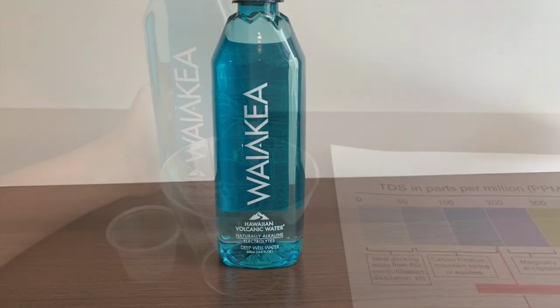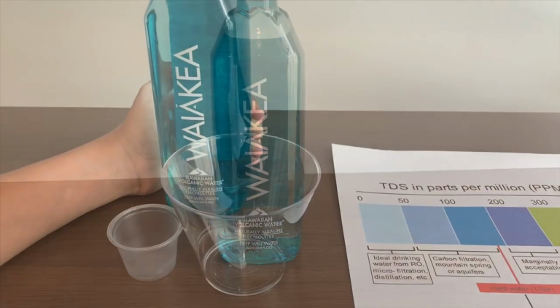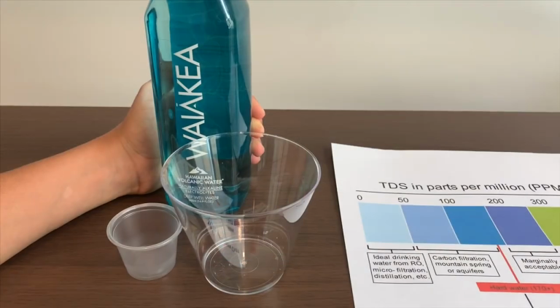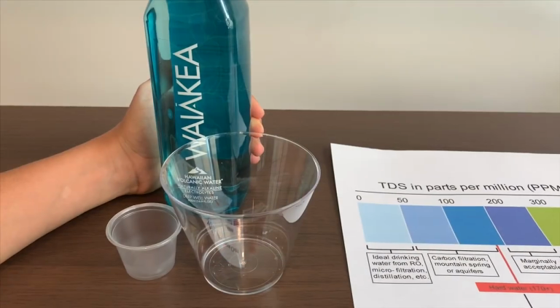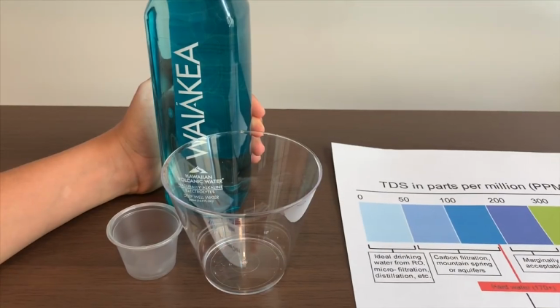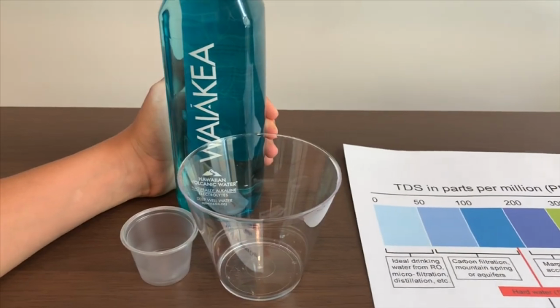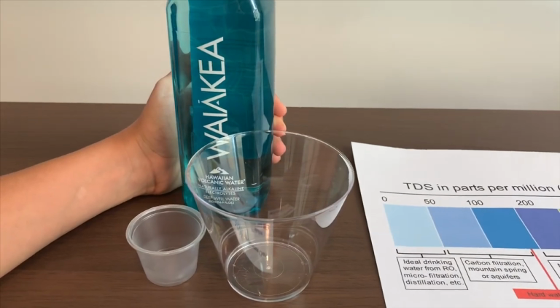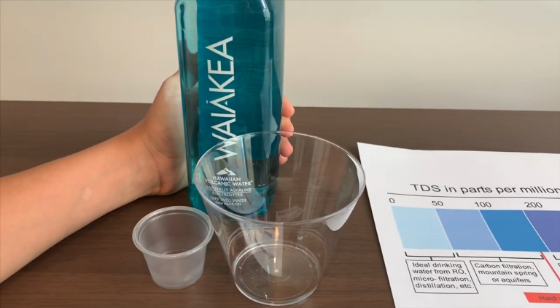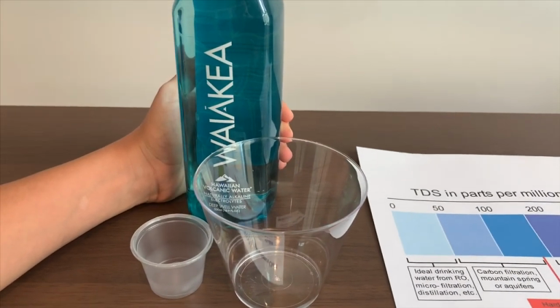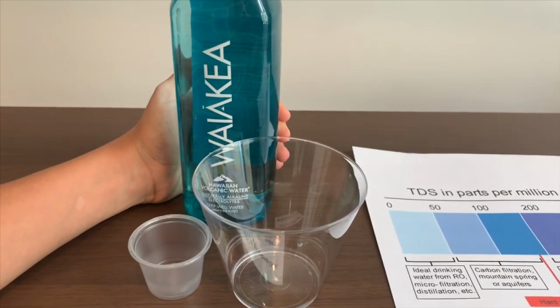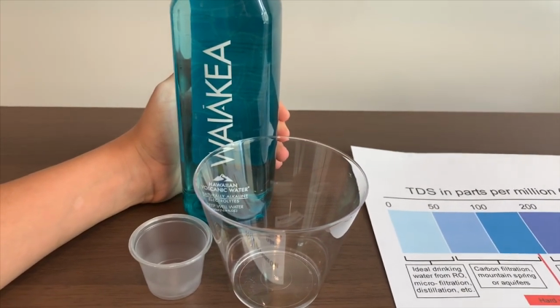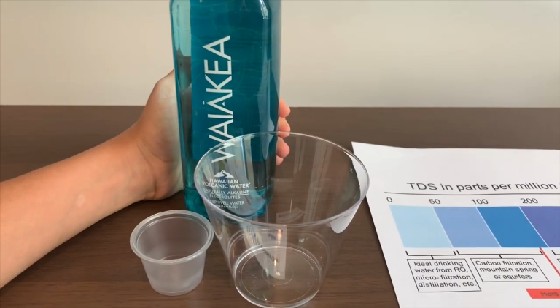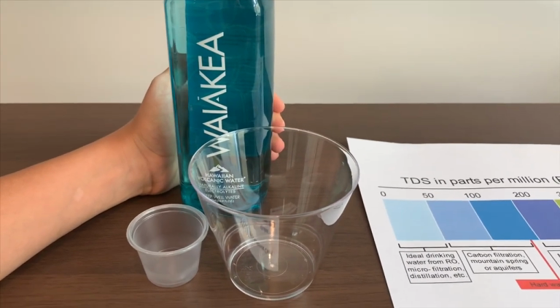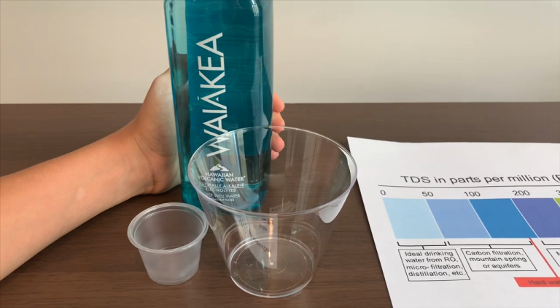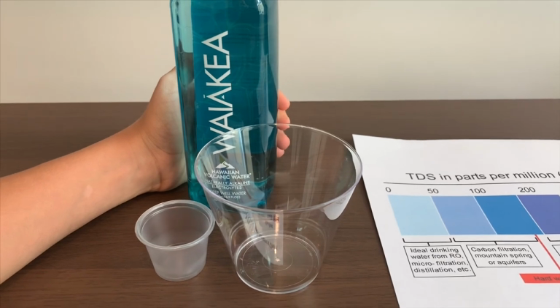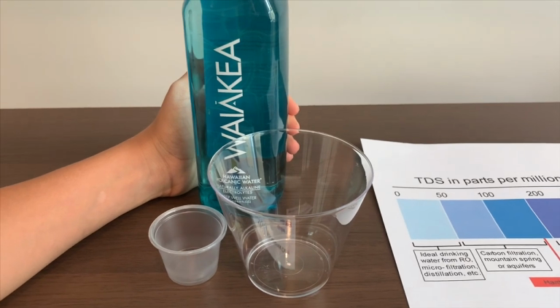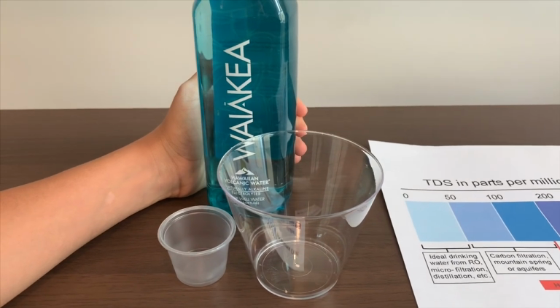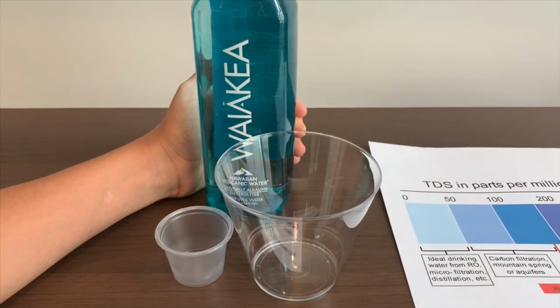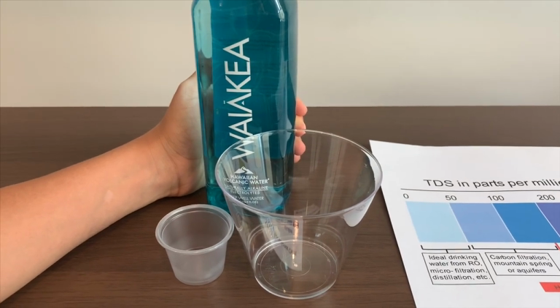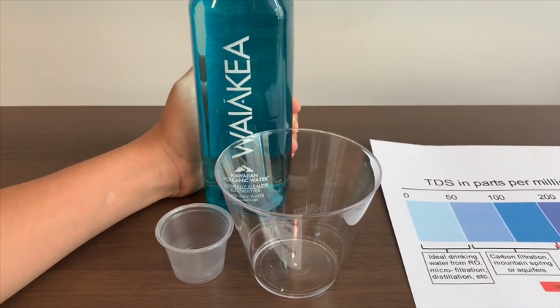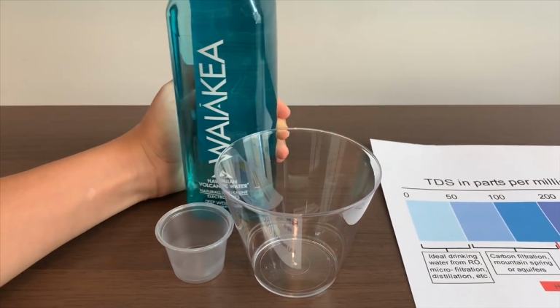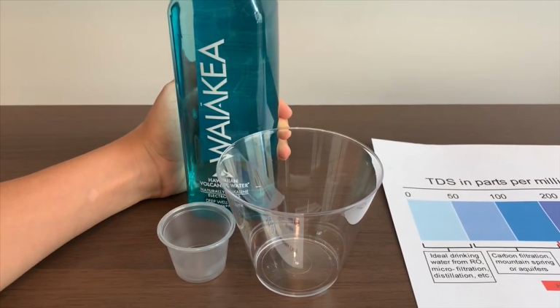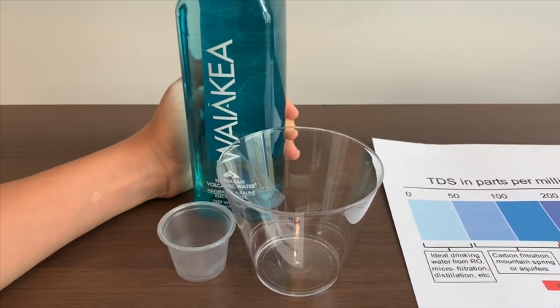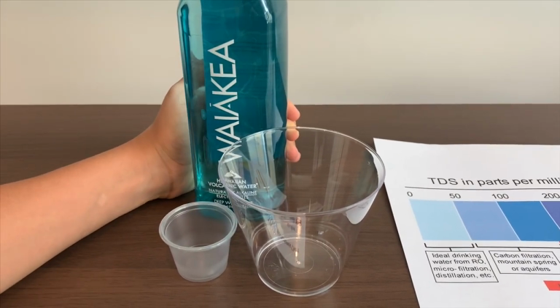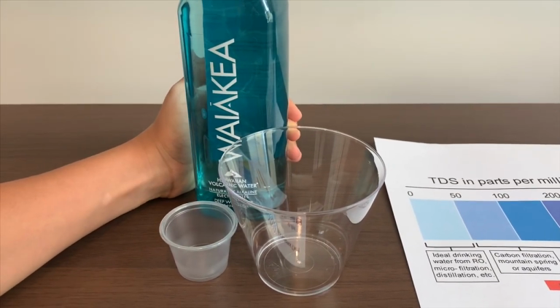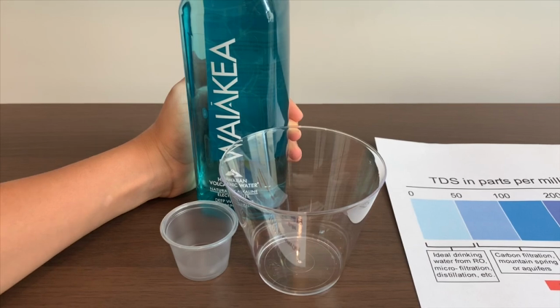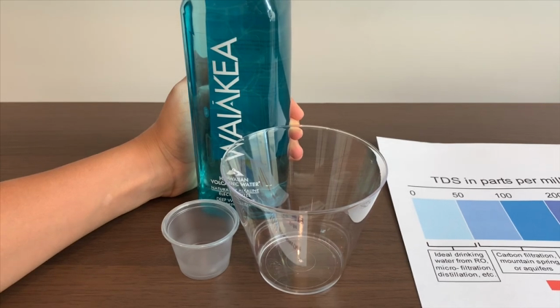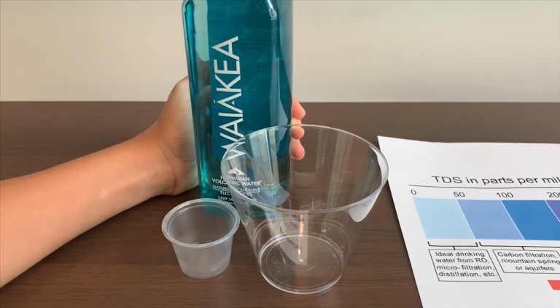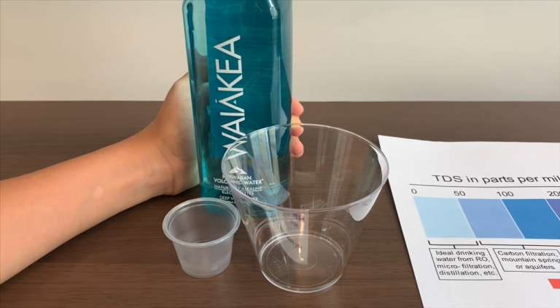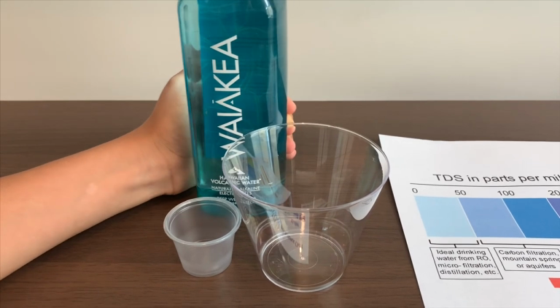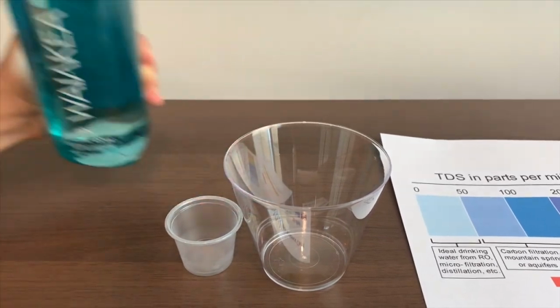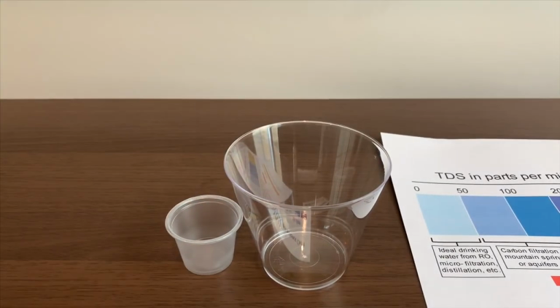This is Waipia Hawaiian Volcano Water. It is artesian water with electrolytes. It is $1.49. Let's pour some water in so we can test the TDS level and the pH level.